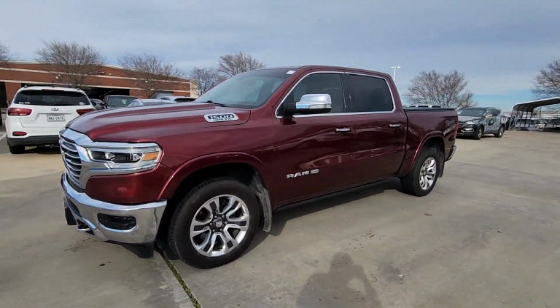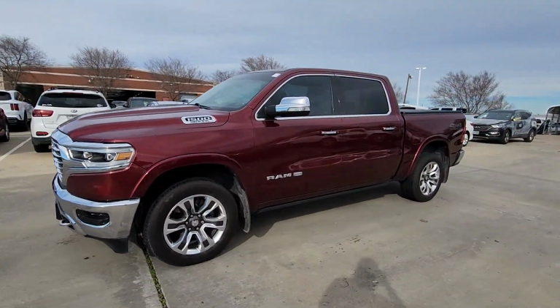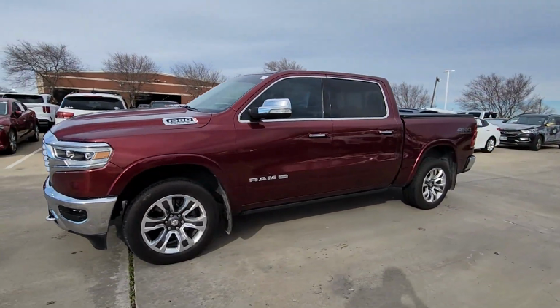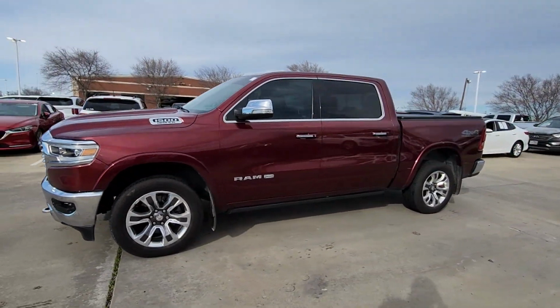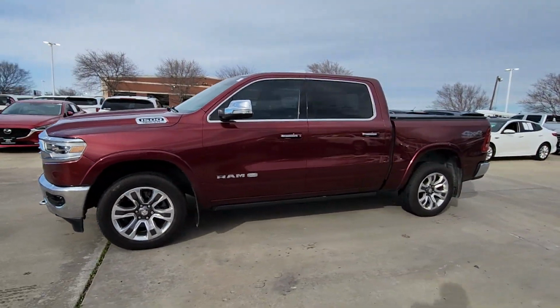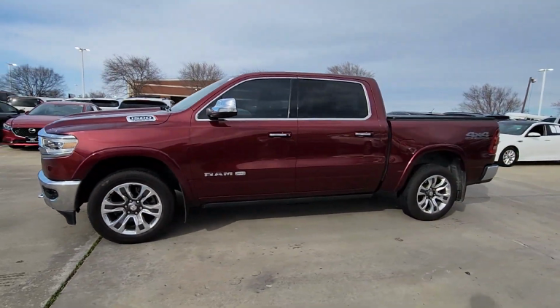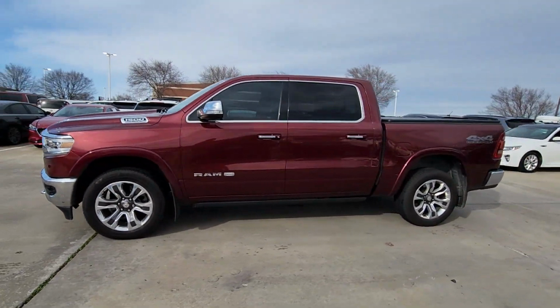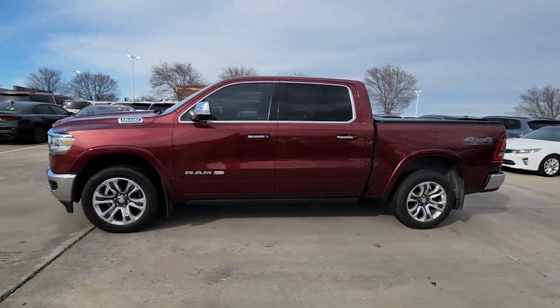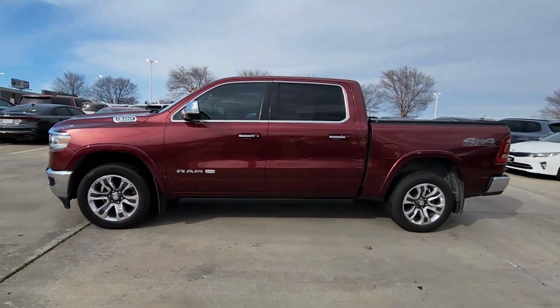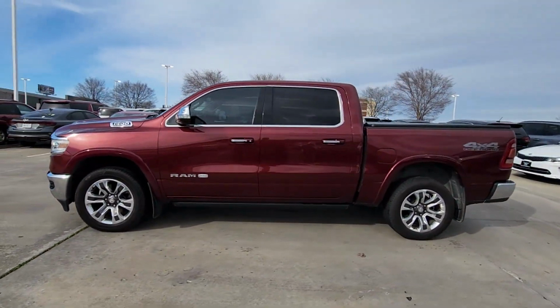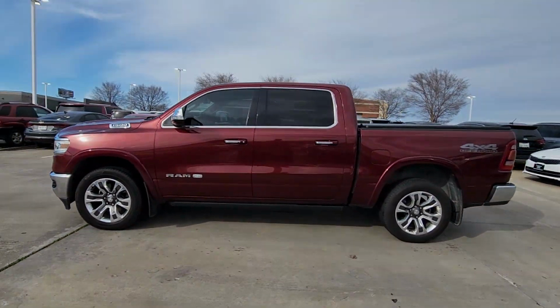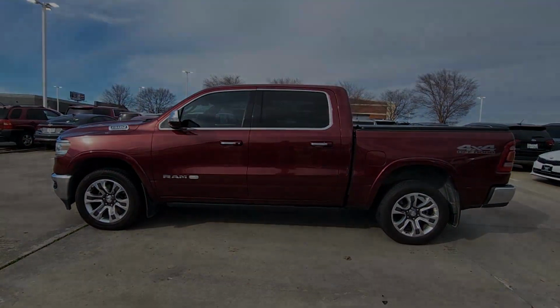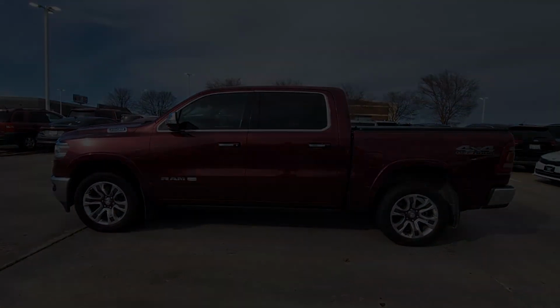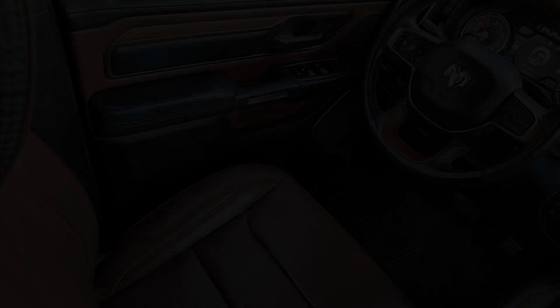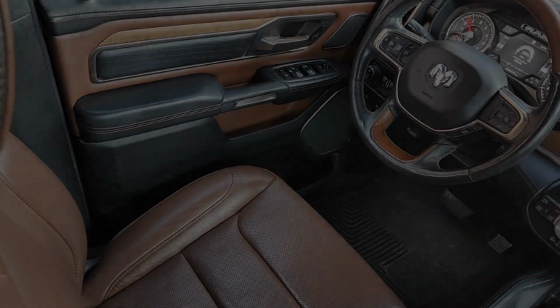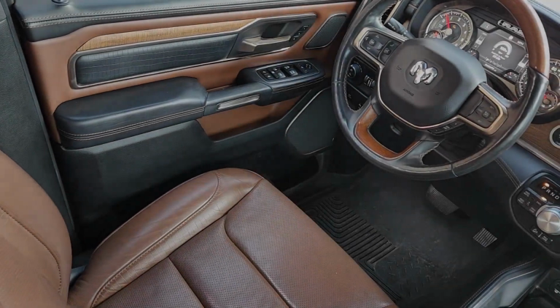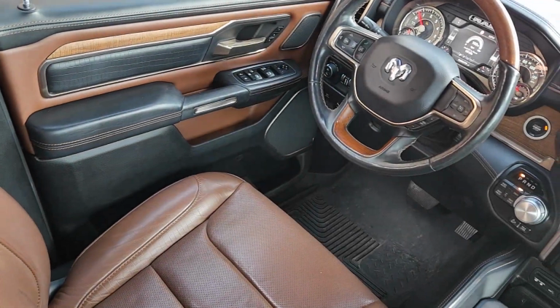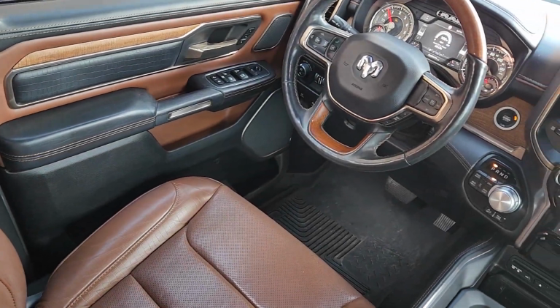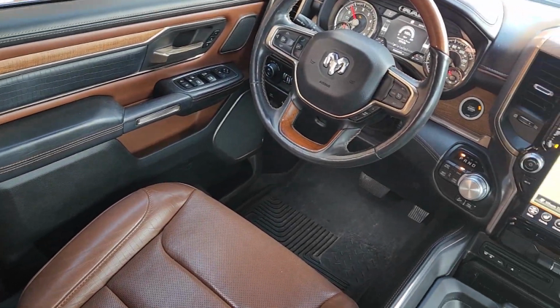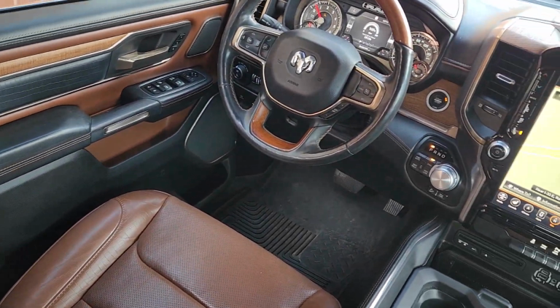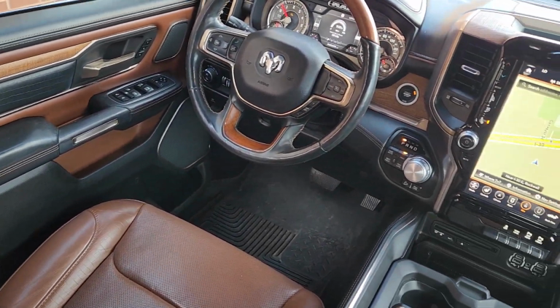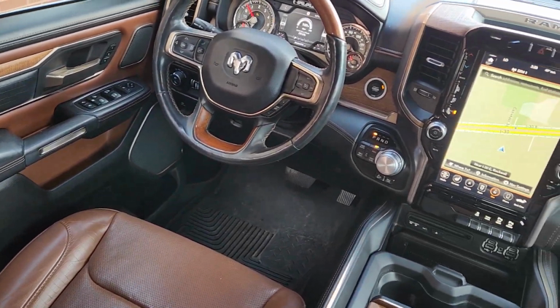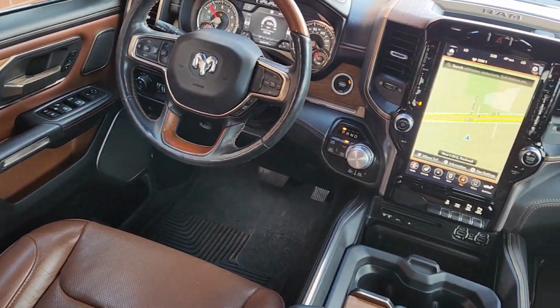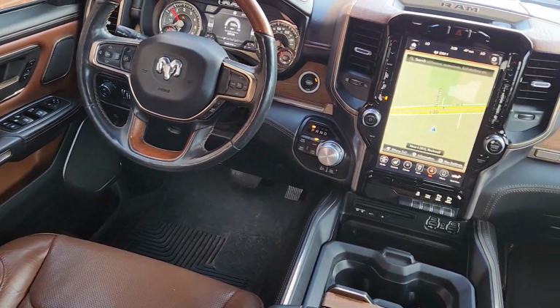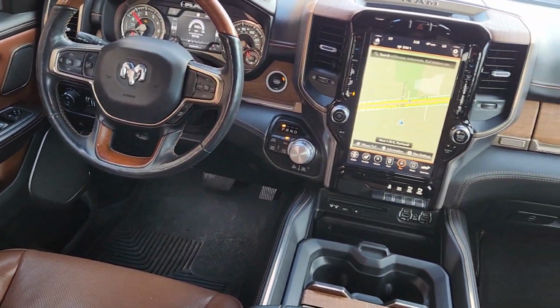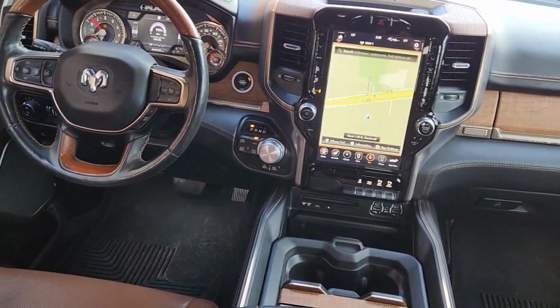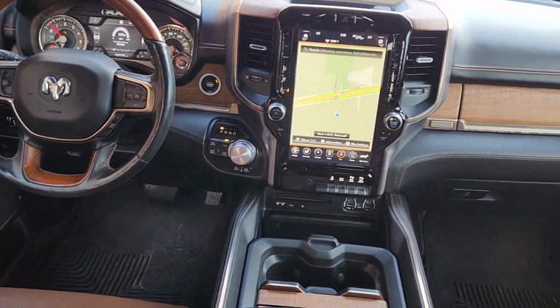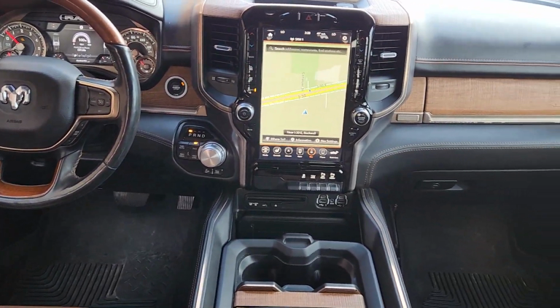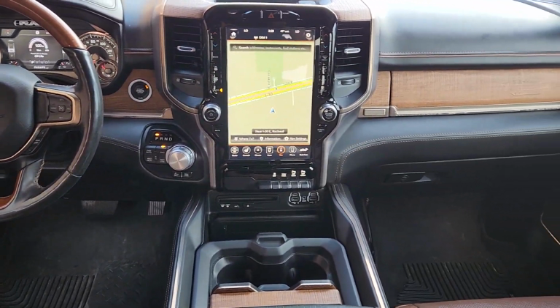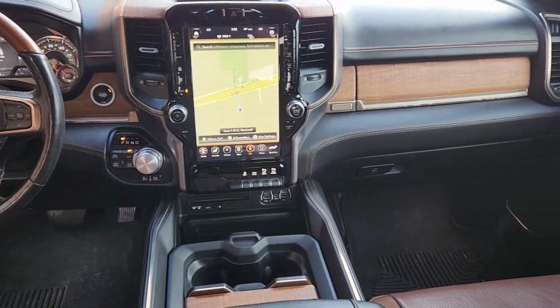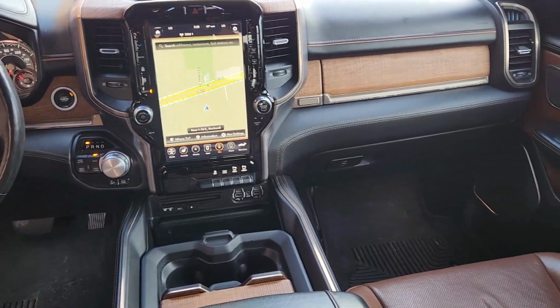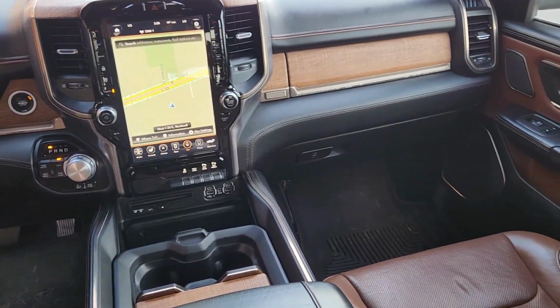The following are some of this vehicle's highlighted options: wireless charging station, navigation system, blind spot monitor, full-size spare tire, and running boards.